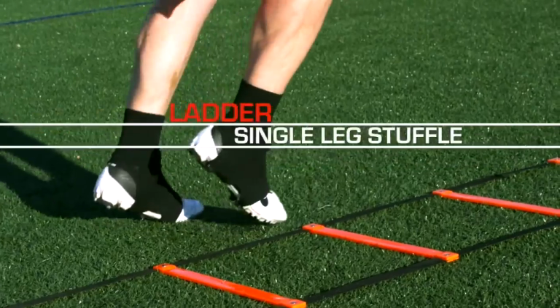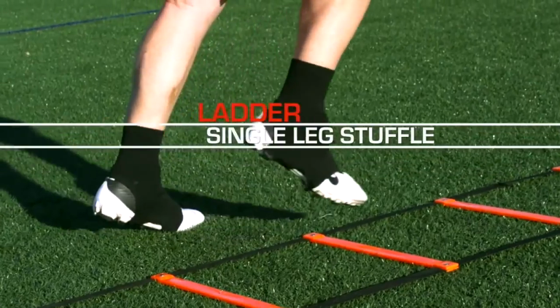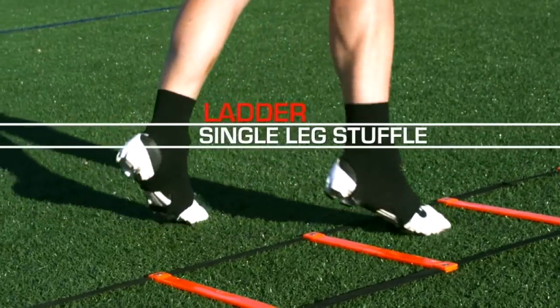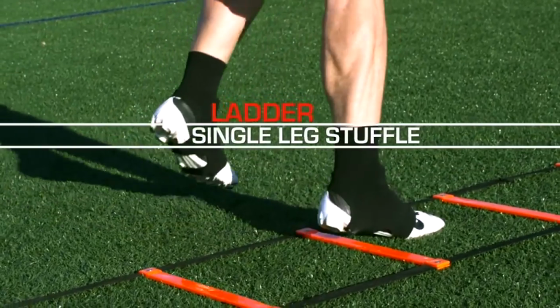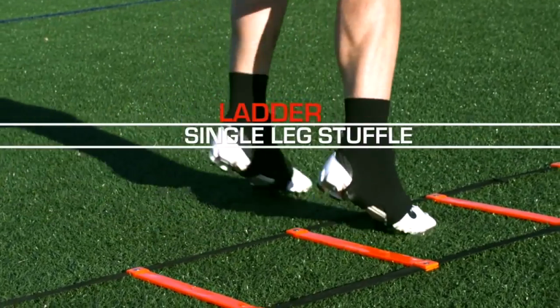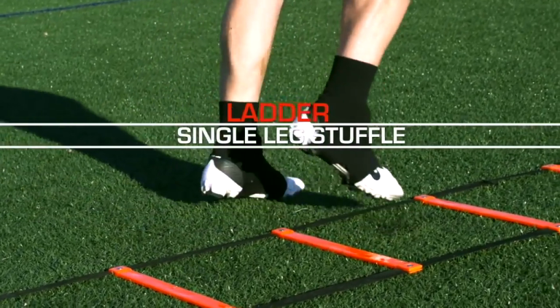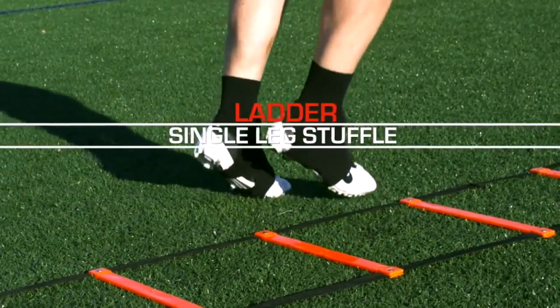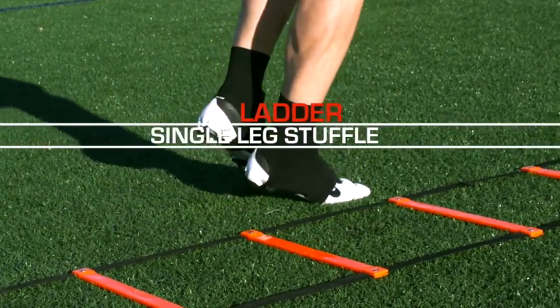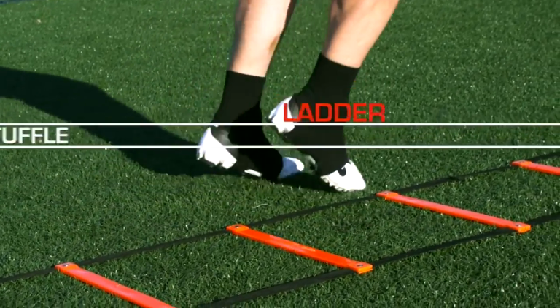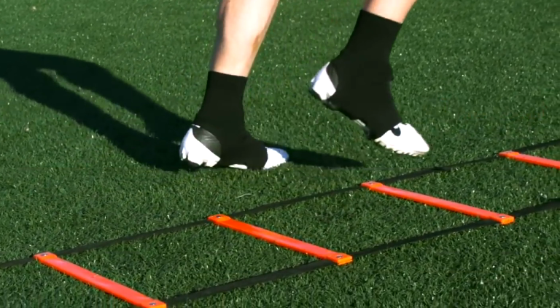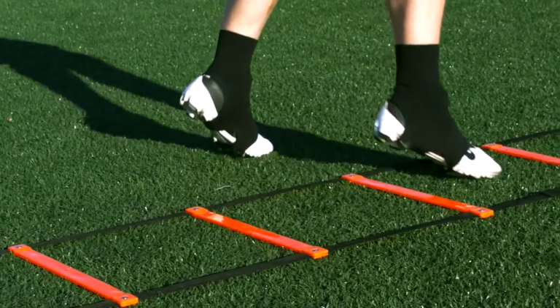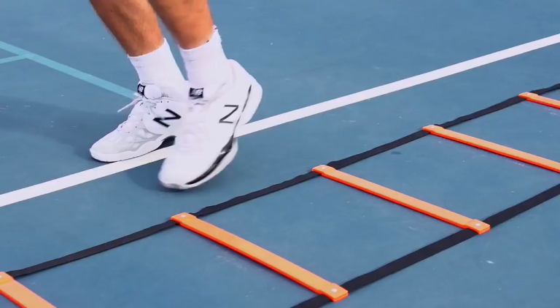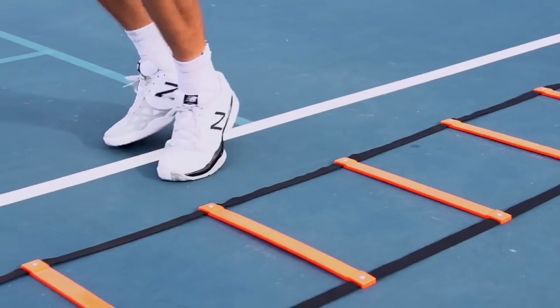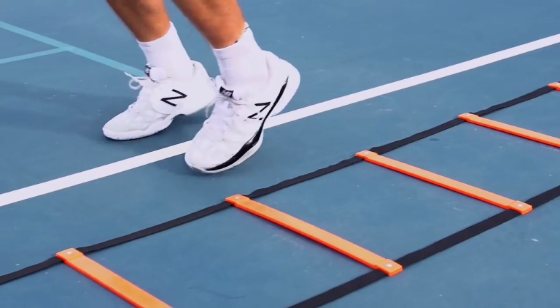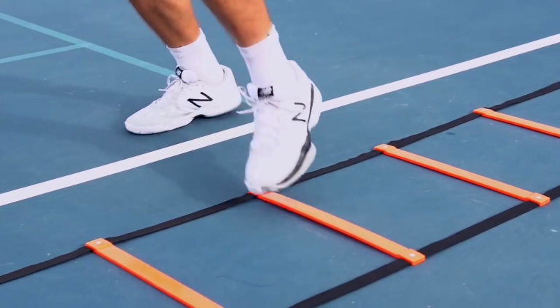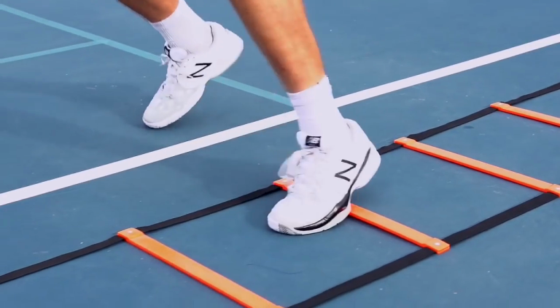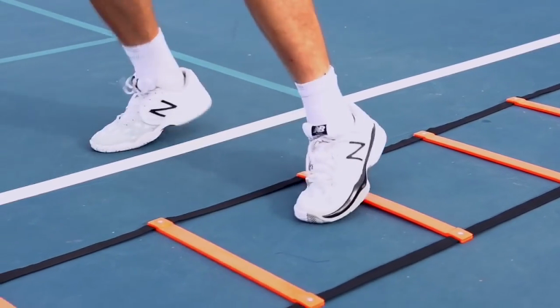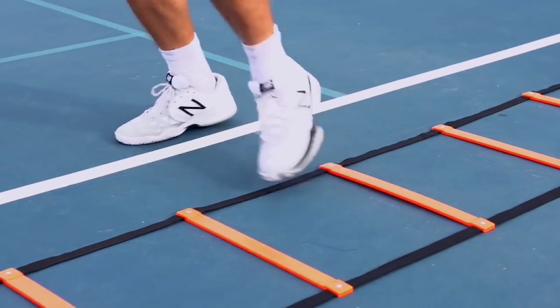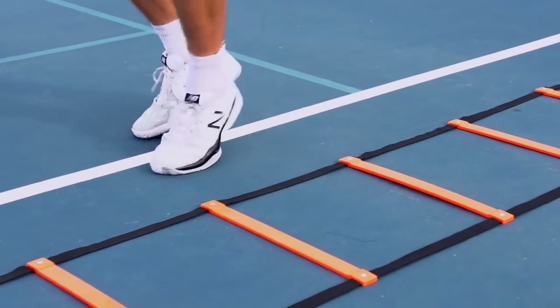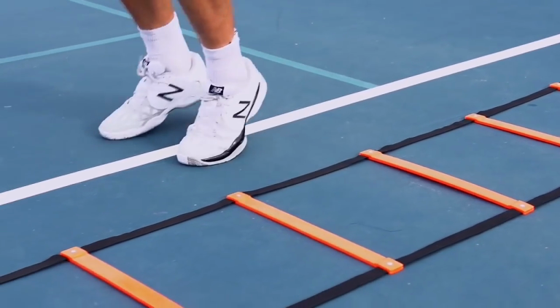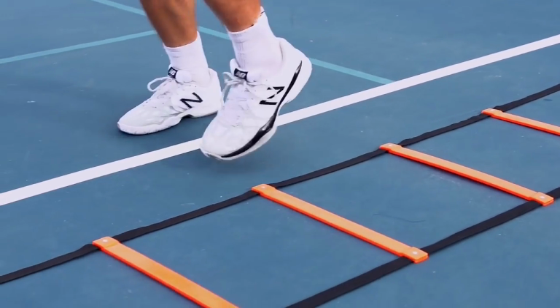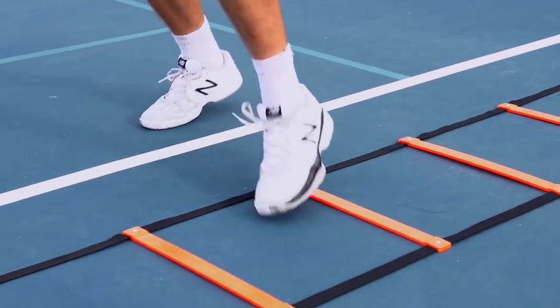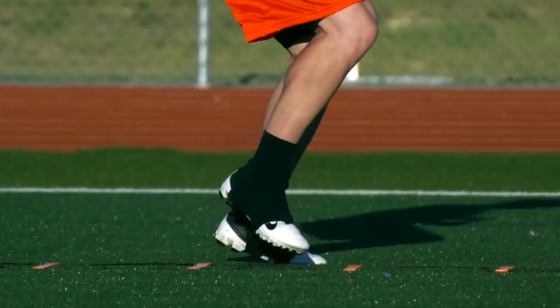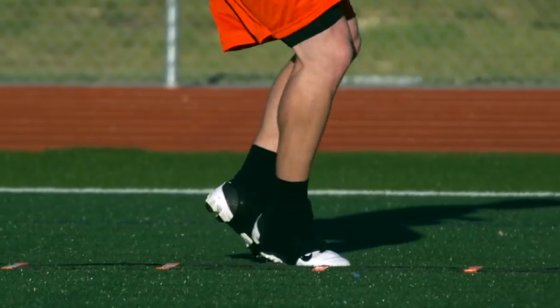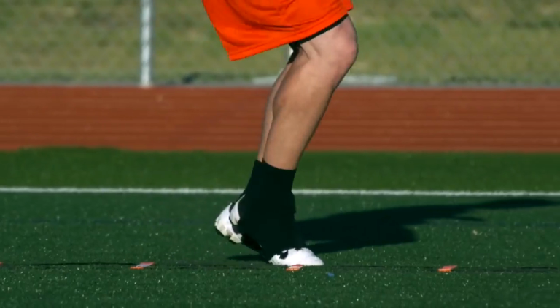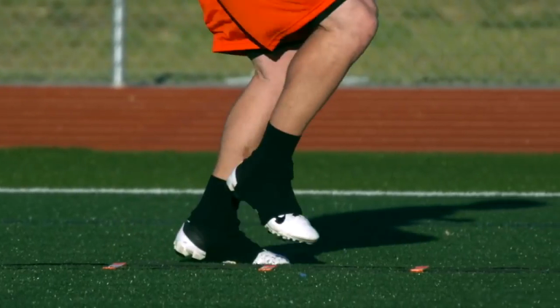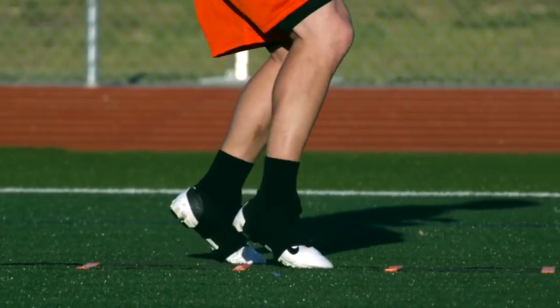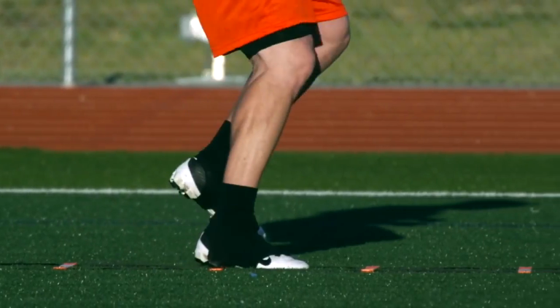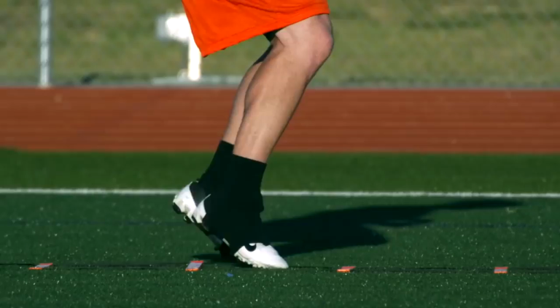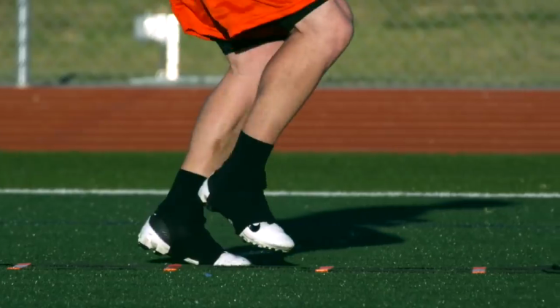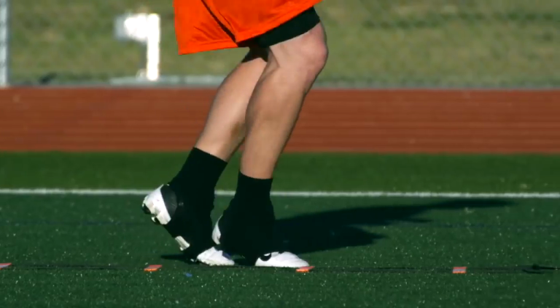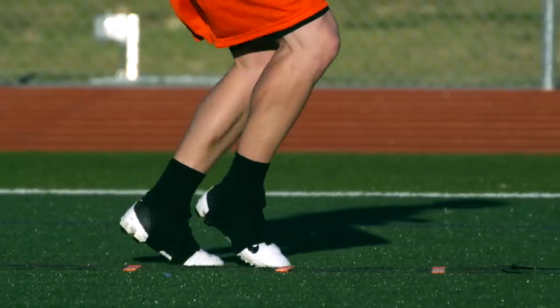Single leg shuffle is the drill moving down the ladder where the inside foot moves in and out of each box while the outside foot is keeping pace with an alternate step. Arms at the side, vibrating at 90 degrees.